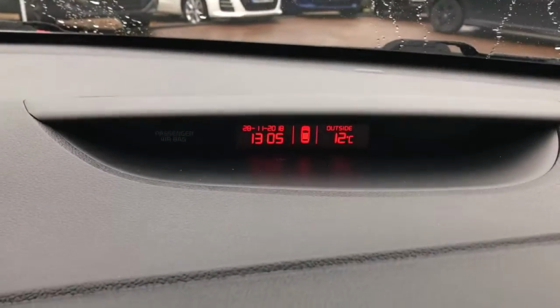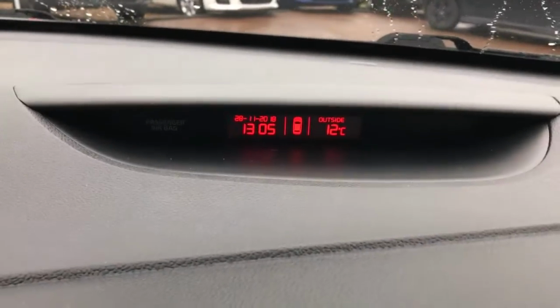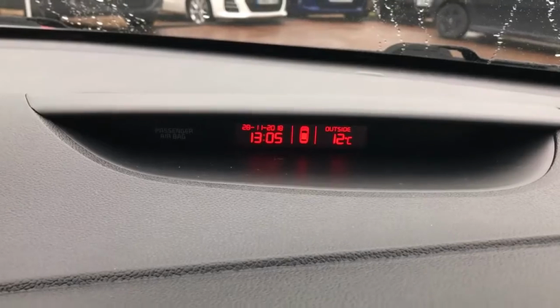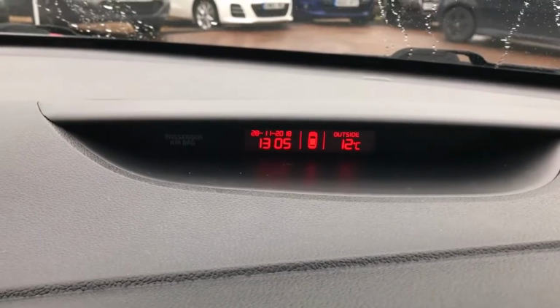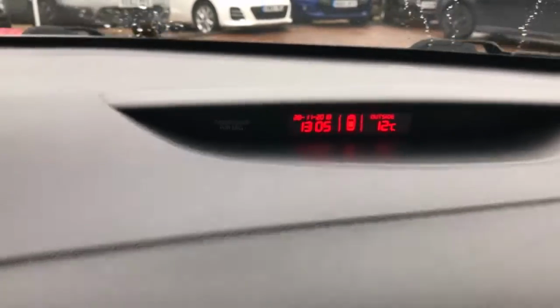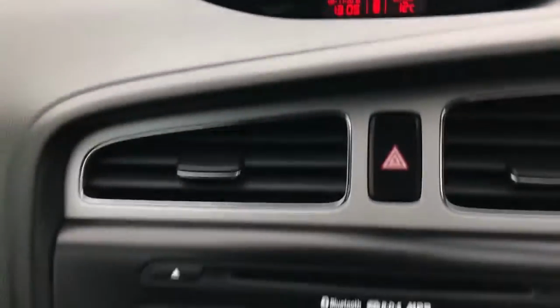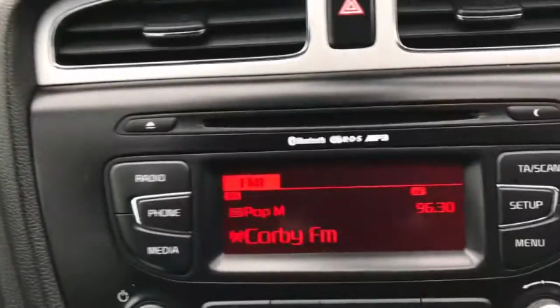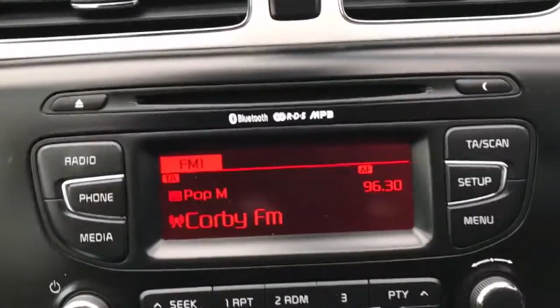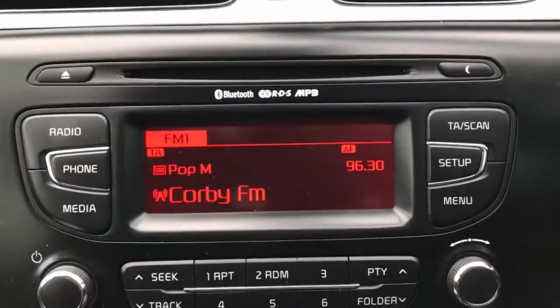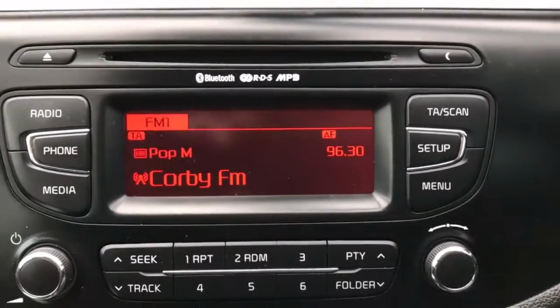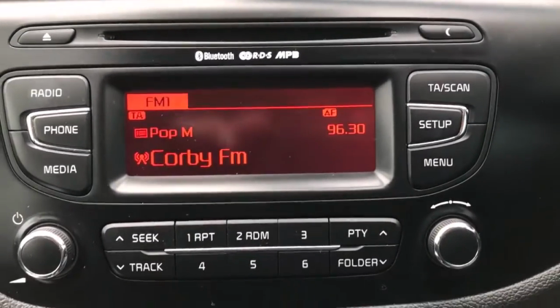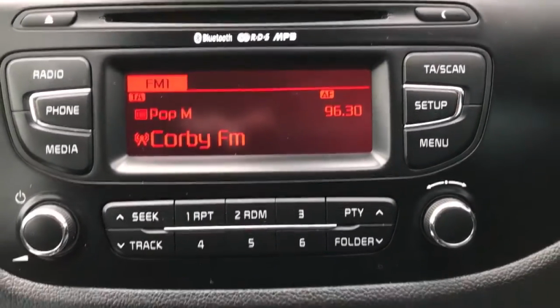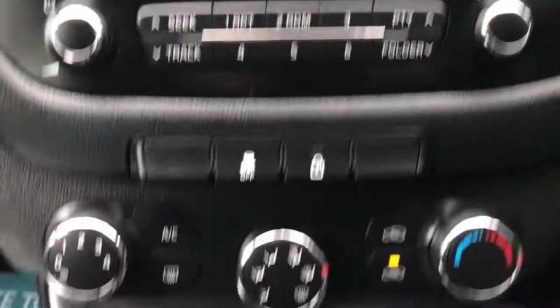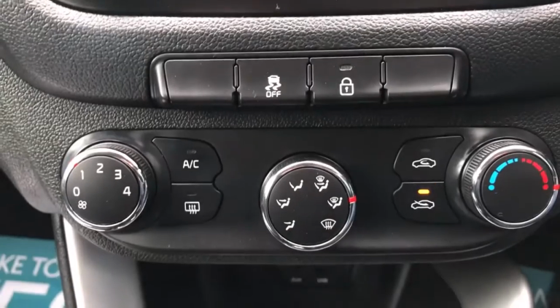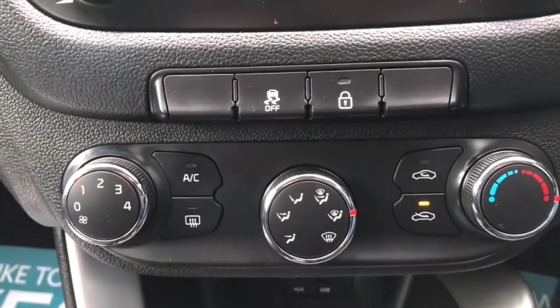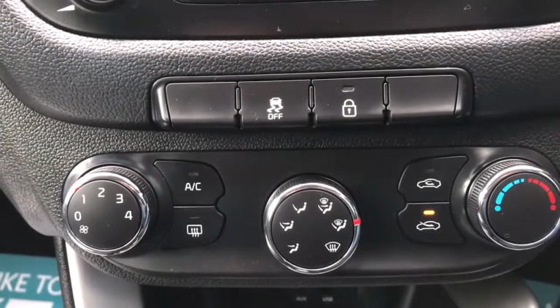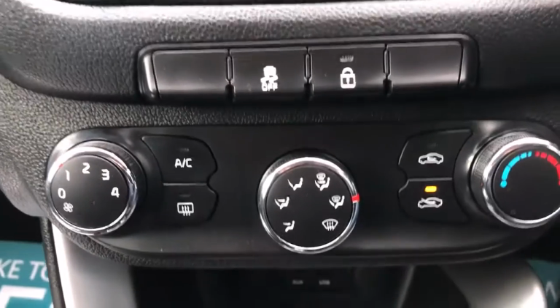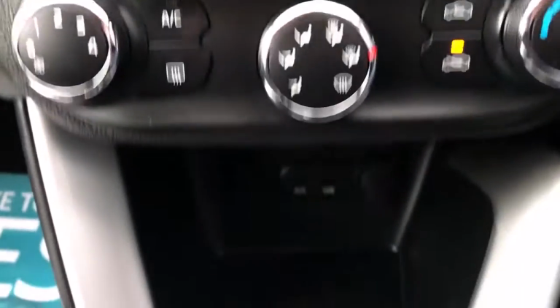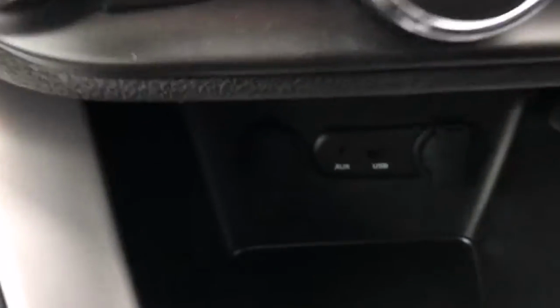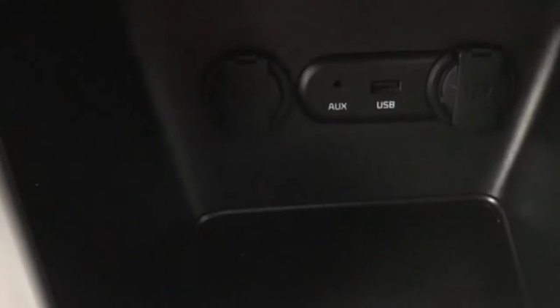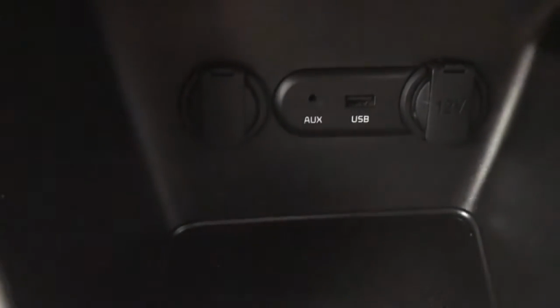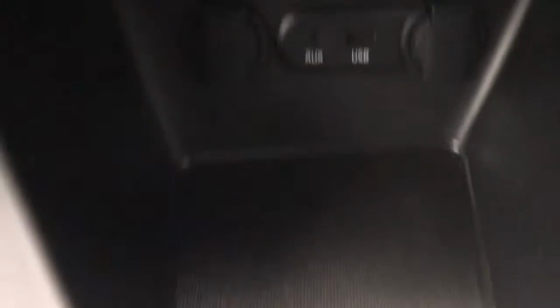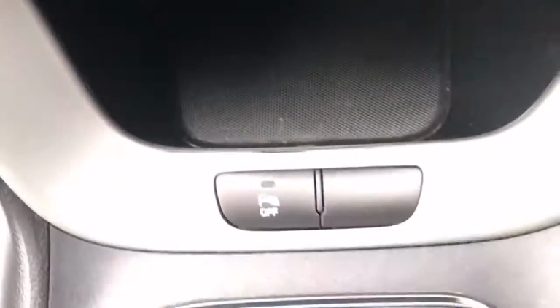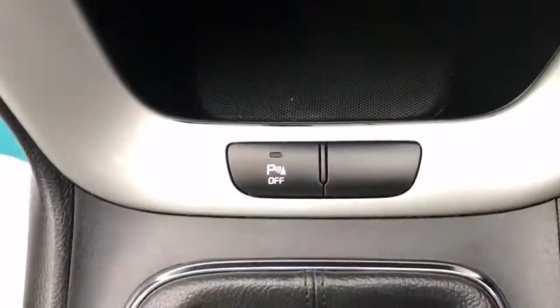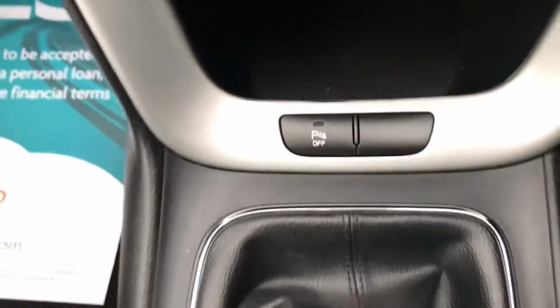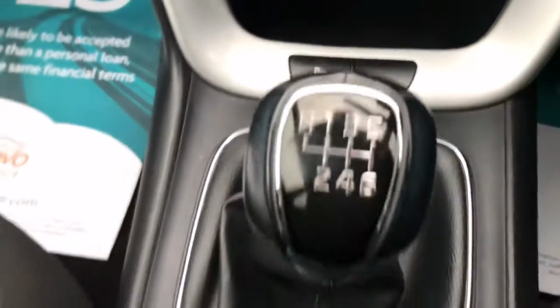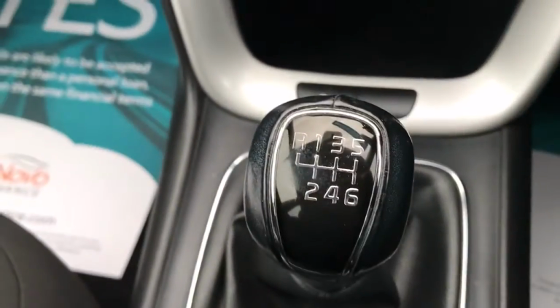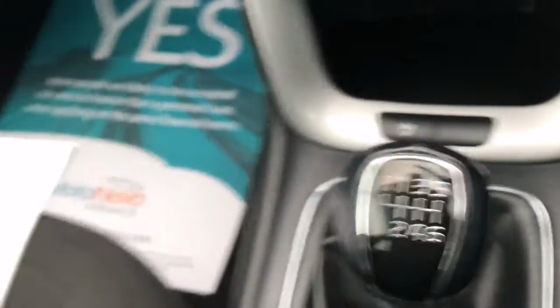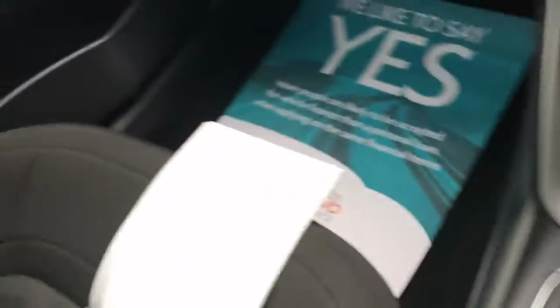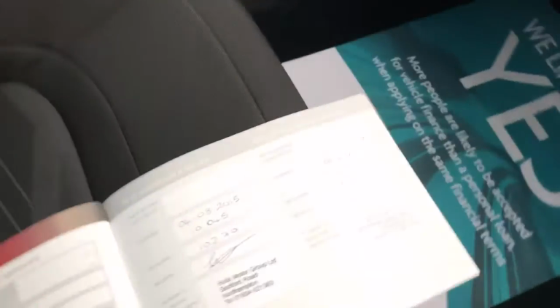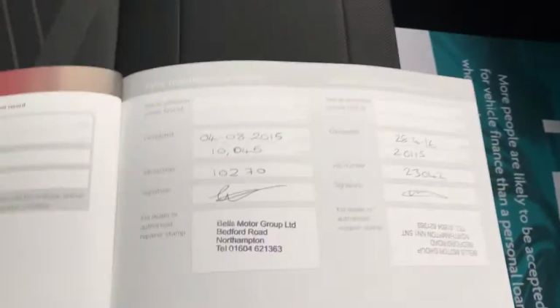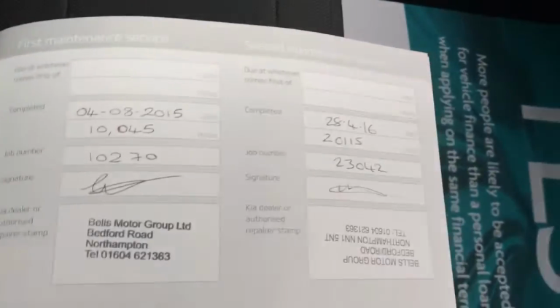There's a display showing the outside temperature, date, and time. It's got Bluetooth, AM/FM radio, CD player, air conditioning, aux and USB inputs. There's also the button for your rear parking sensors and a six-speed manual gearbox. It's got a full service history.